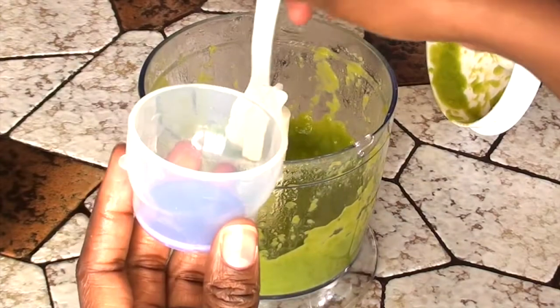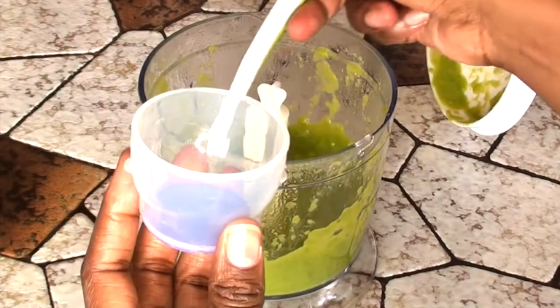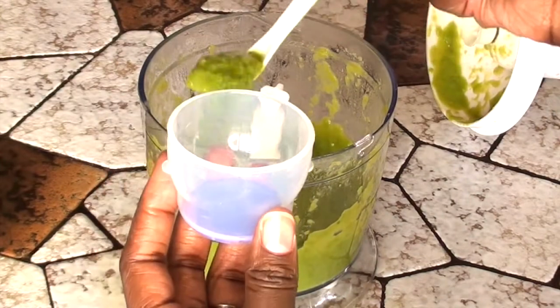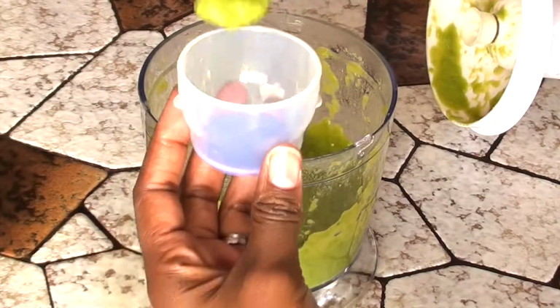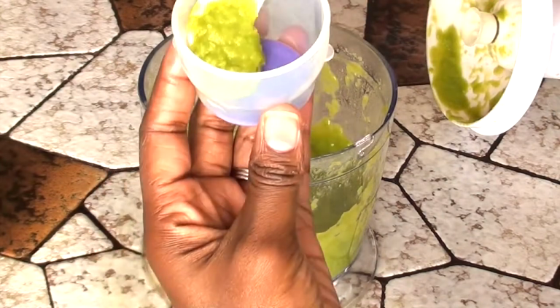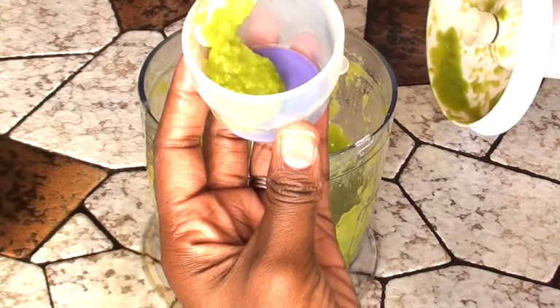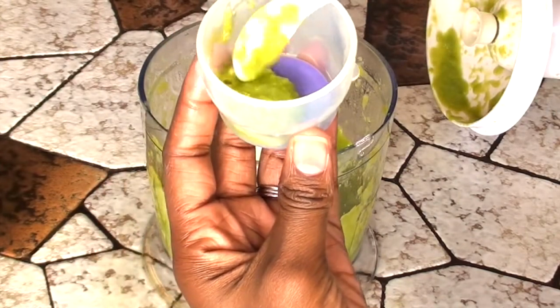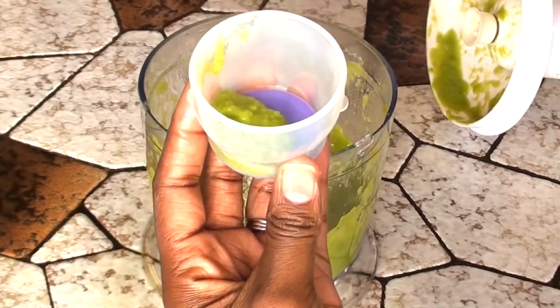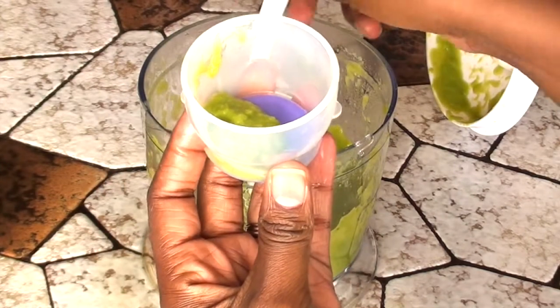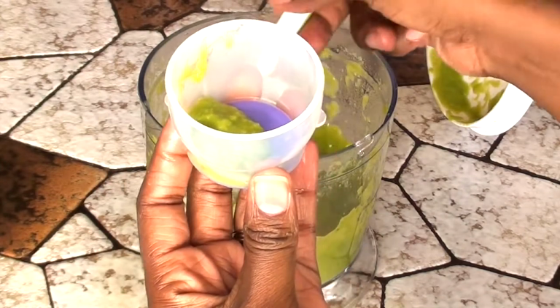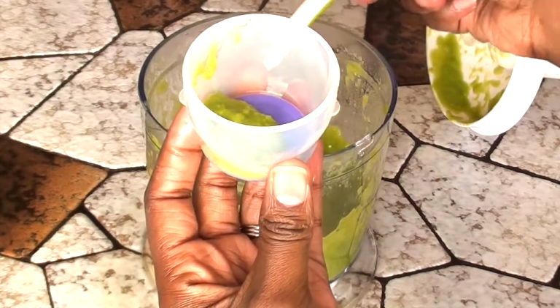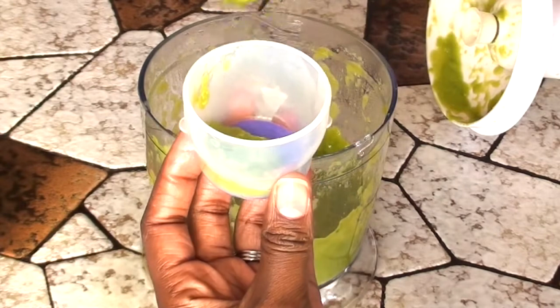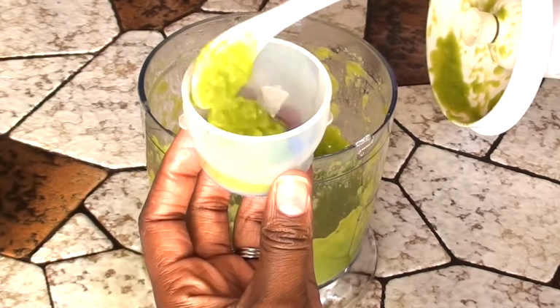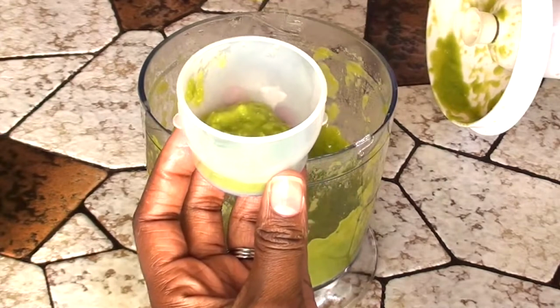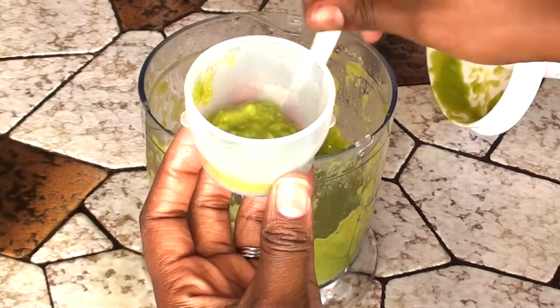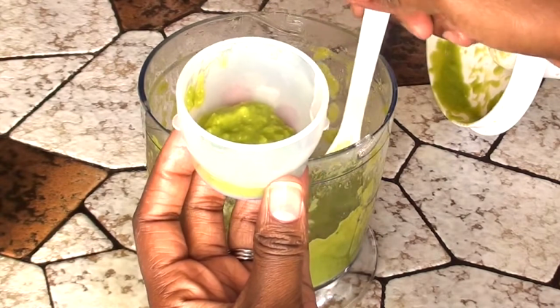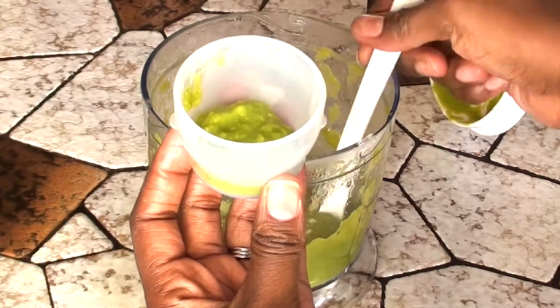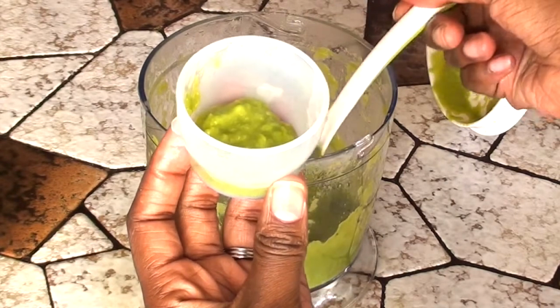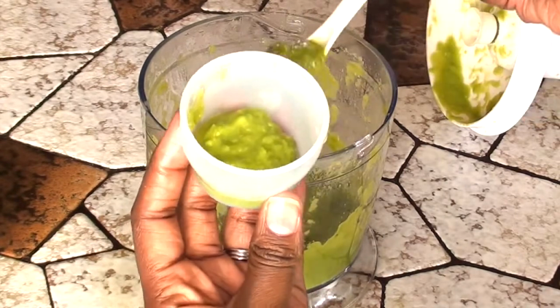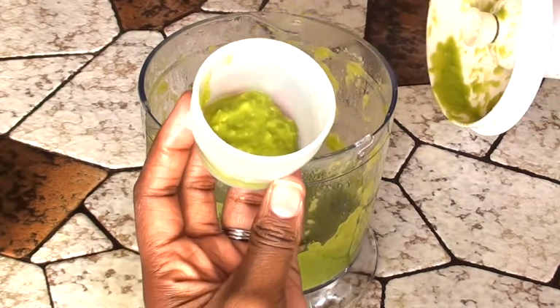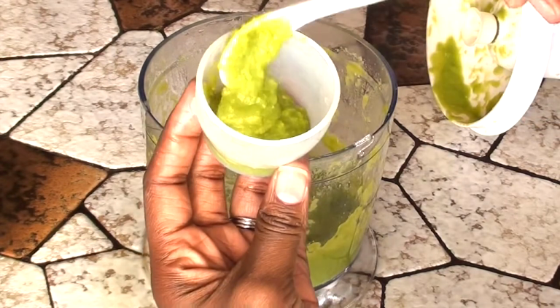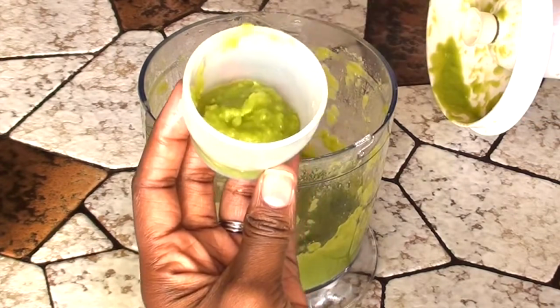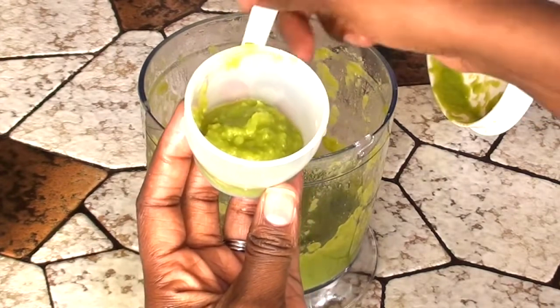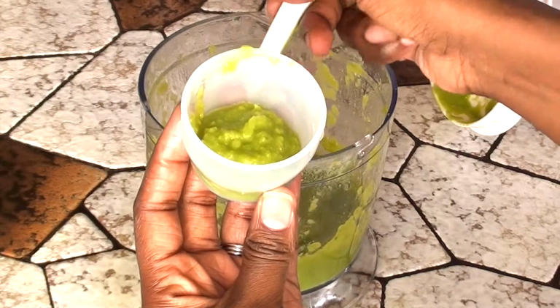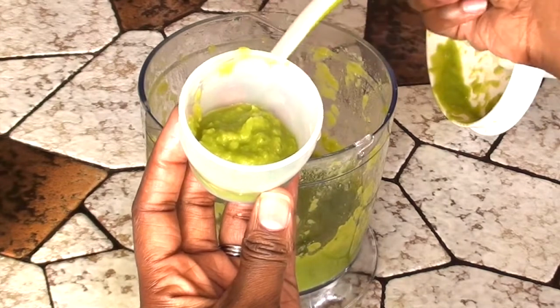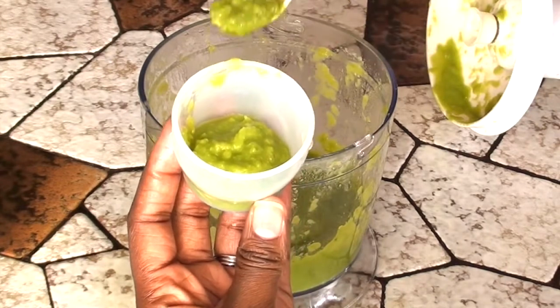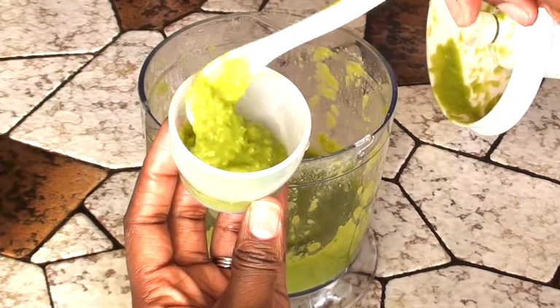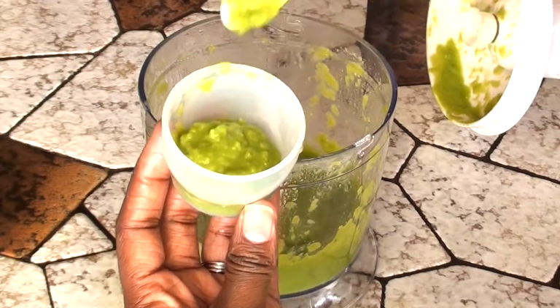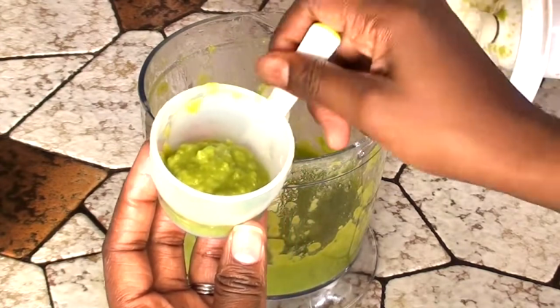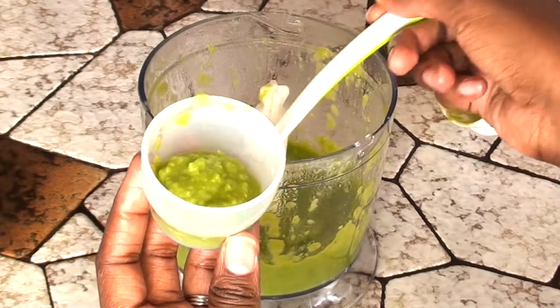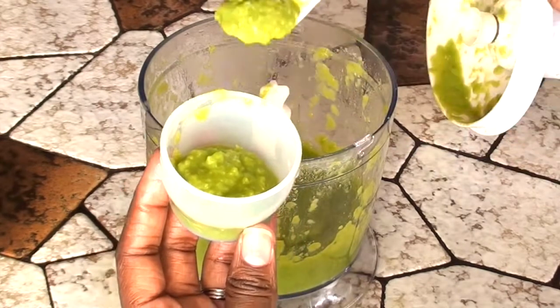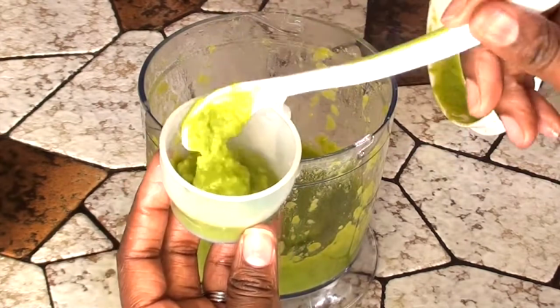Now it's time for the containers. Once you have the right puree you're gonna go ahead and add it to your containers. These I got at Babies R Us and they freeze very well. I got six in a pack and it actually came with a tray for storage — pretty awesome.